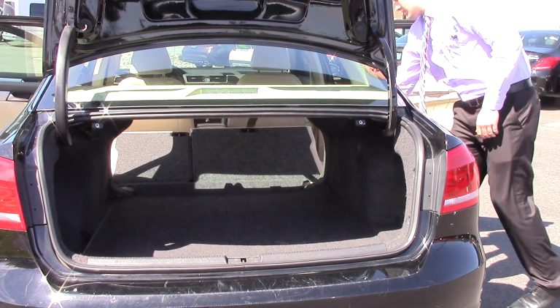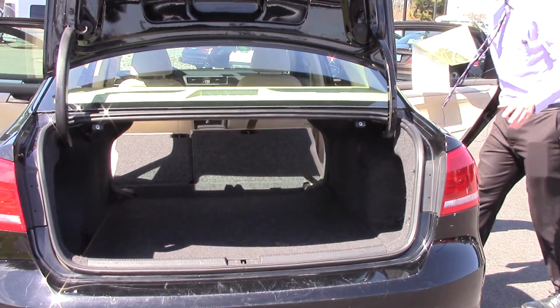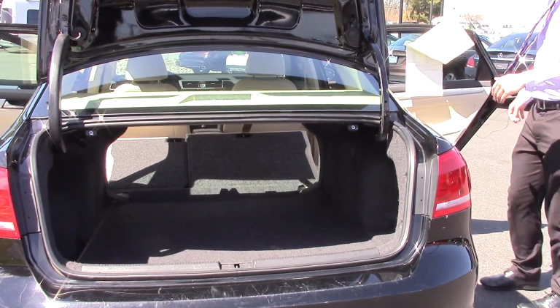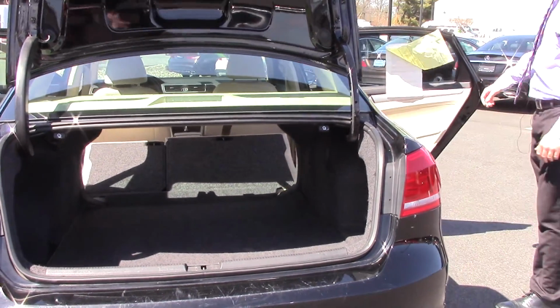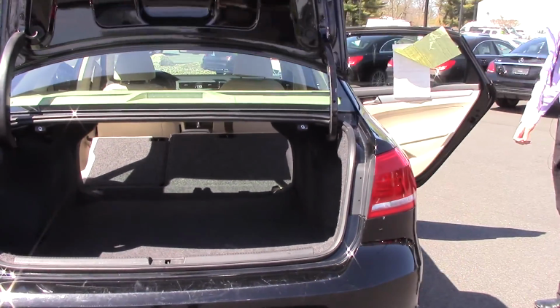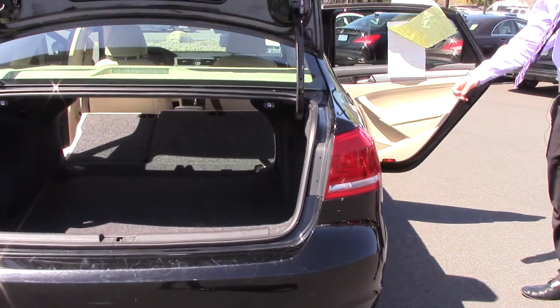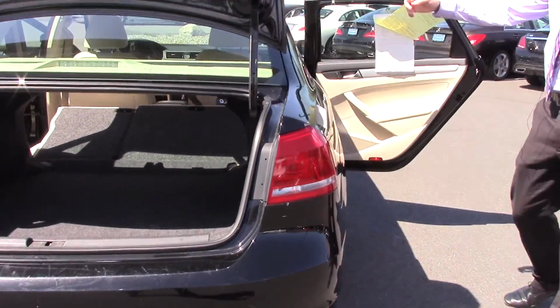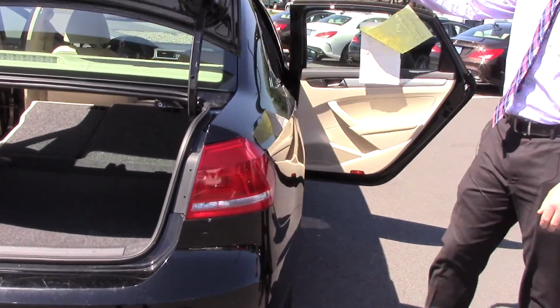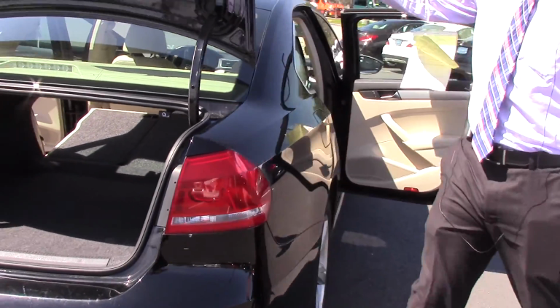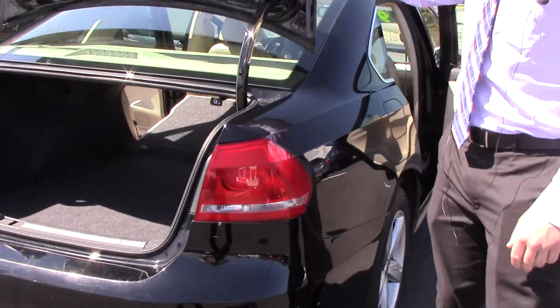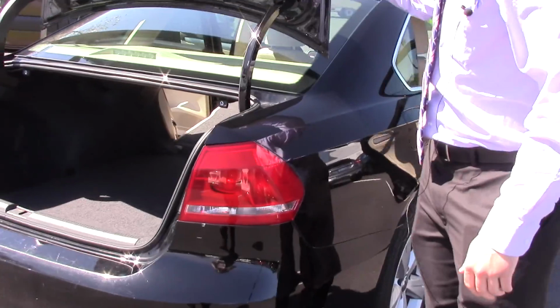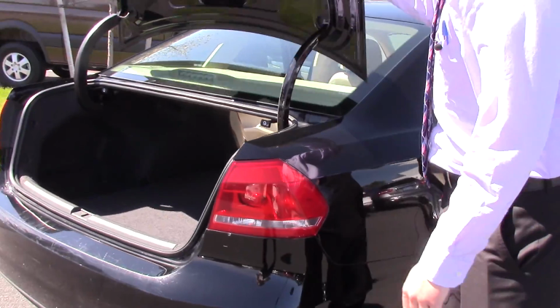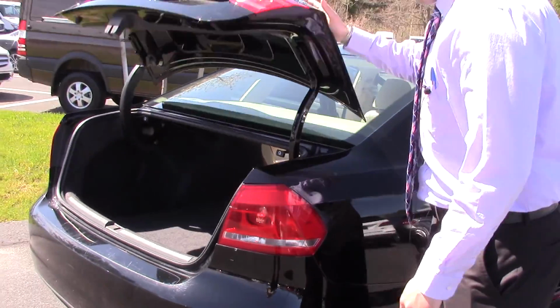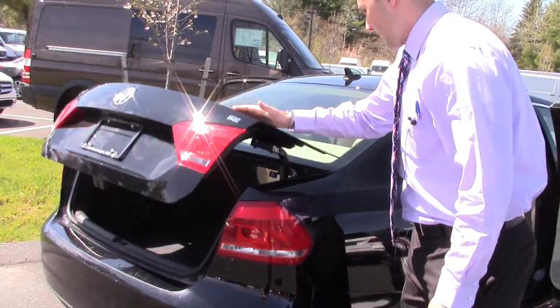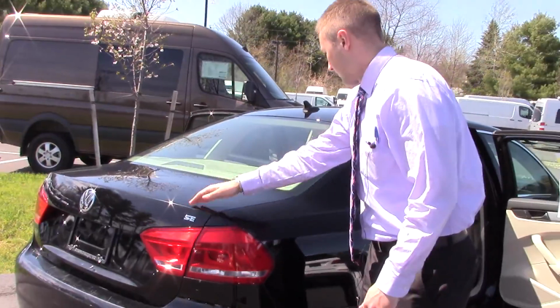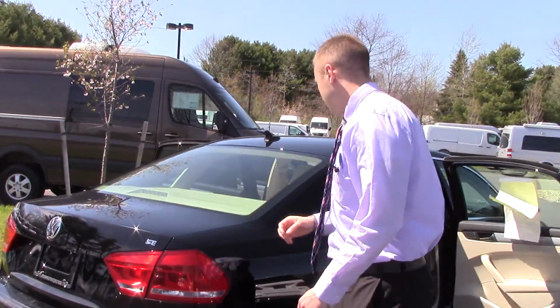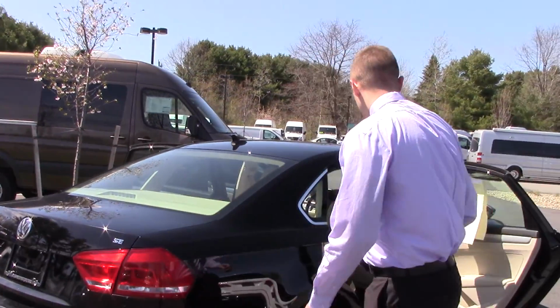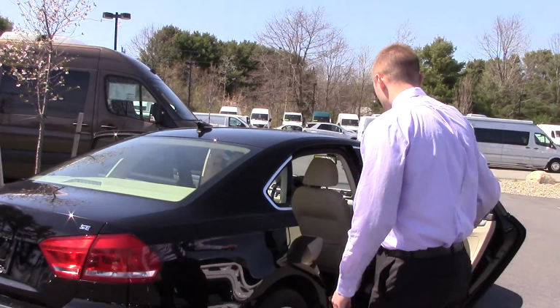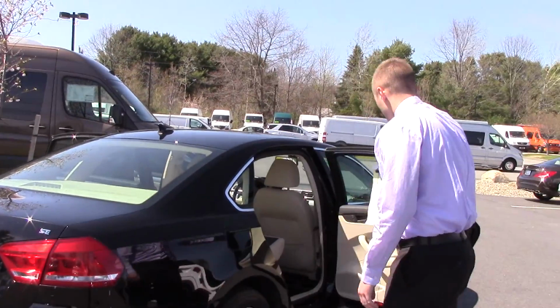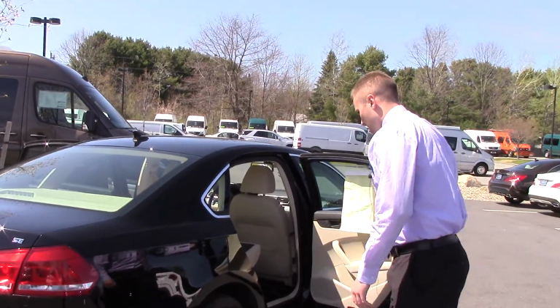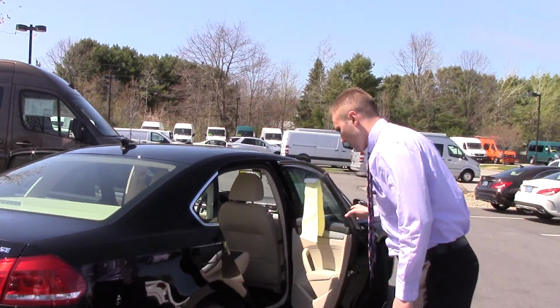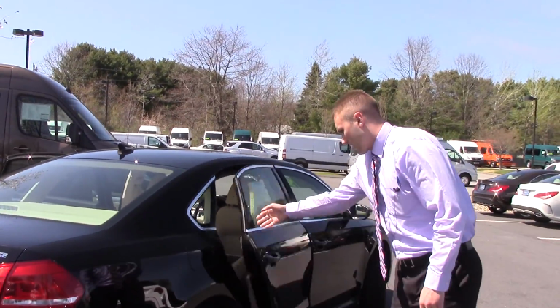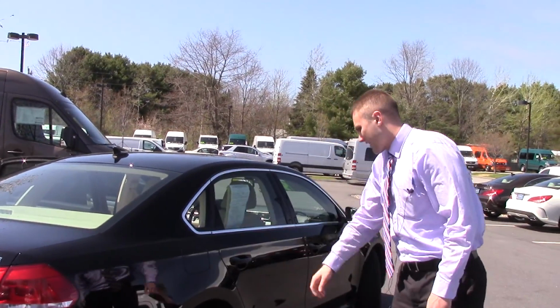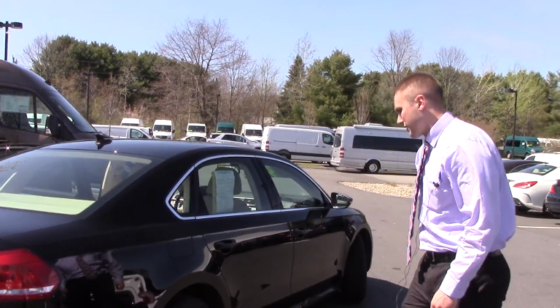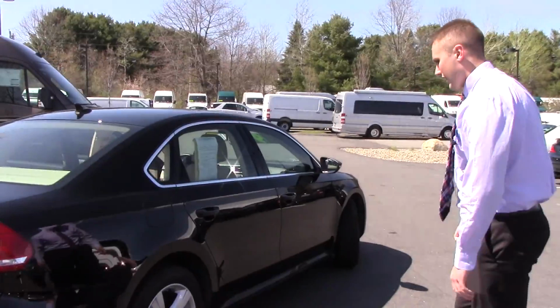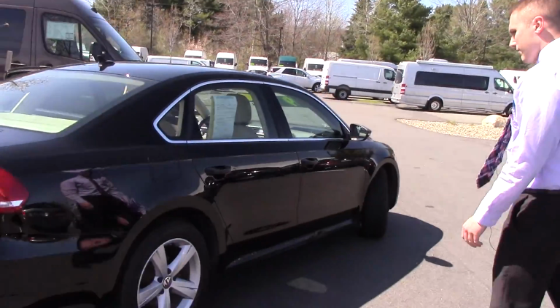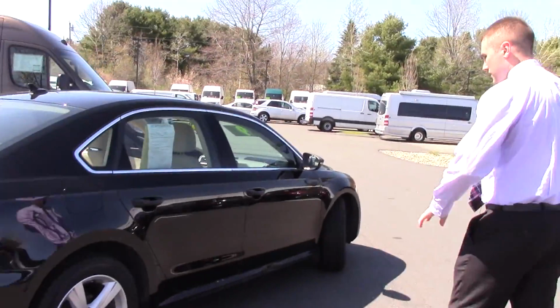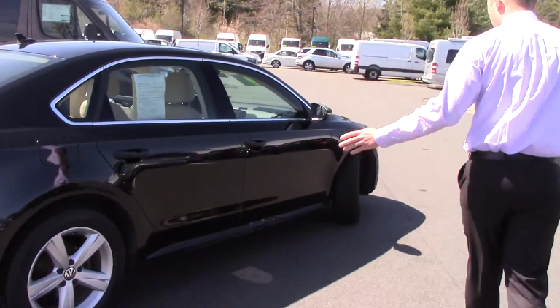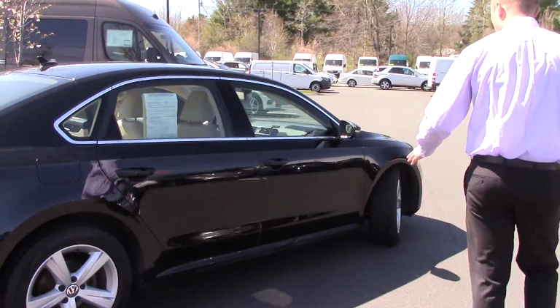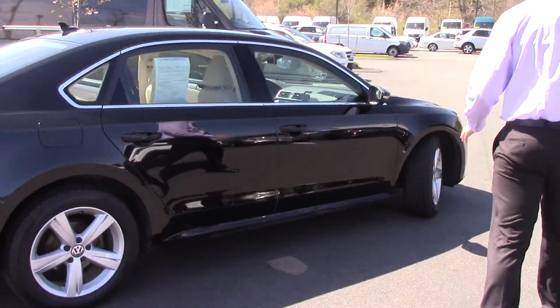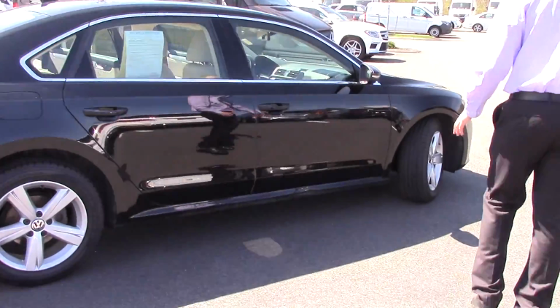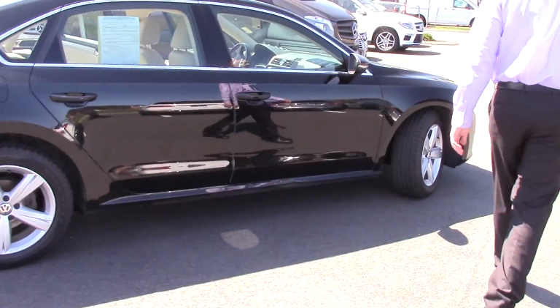As you can see, tons of room in both the trunk and the back seat. Grant, I'll bring you around this side too — as you can see, you've got nice alloy wheels on this as well.